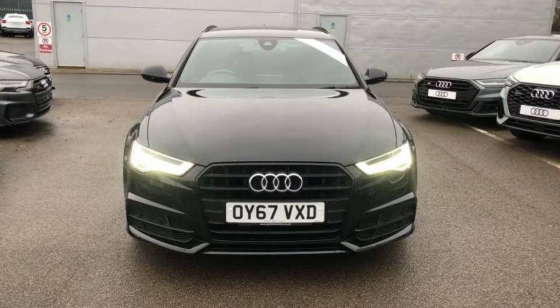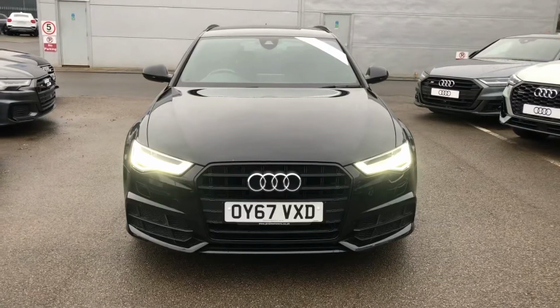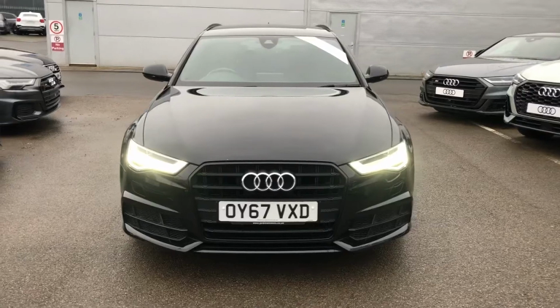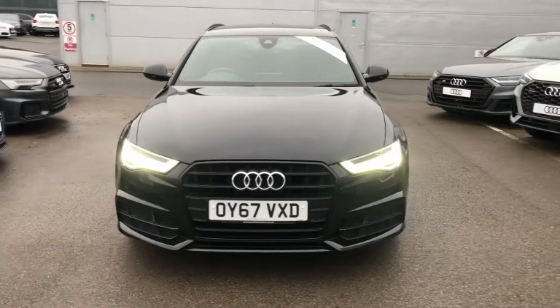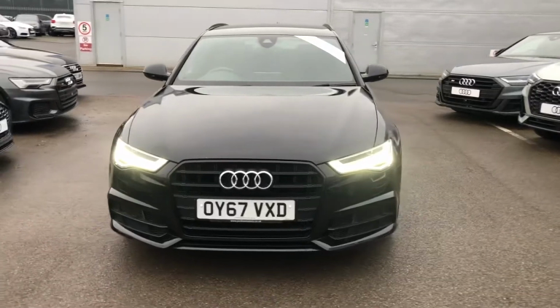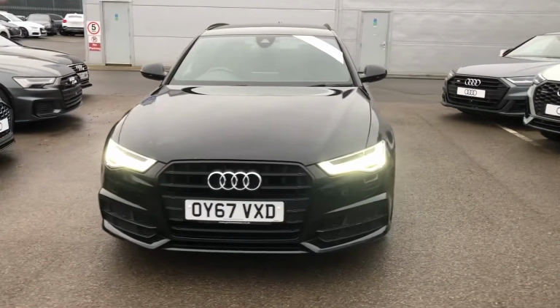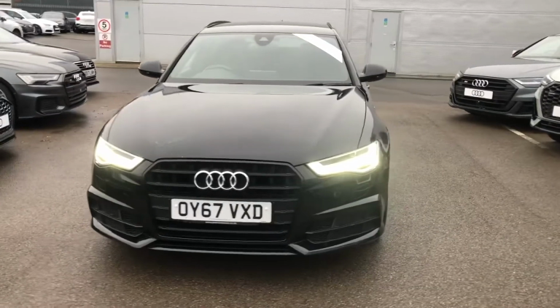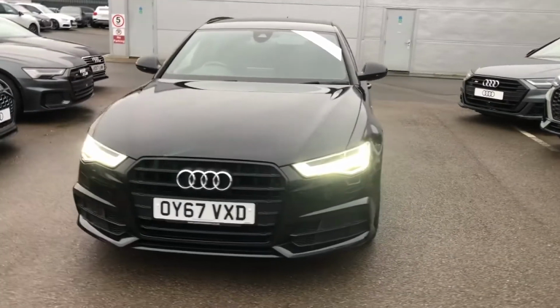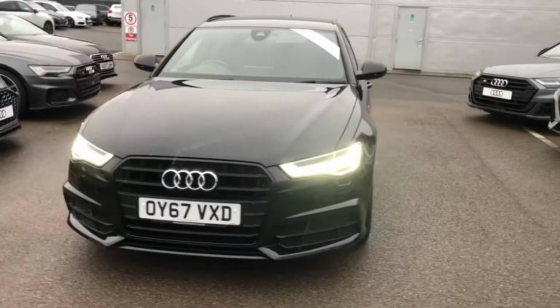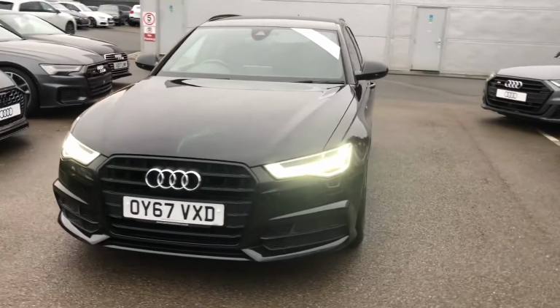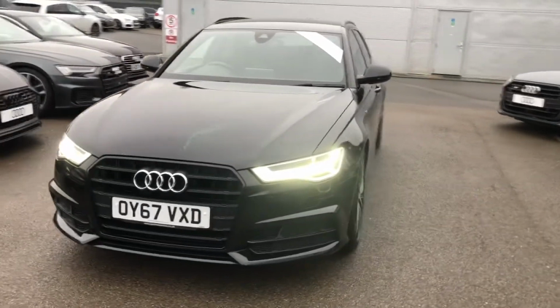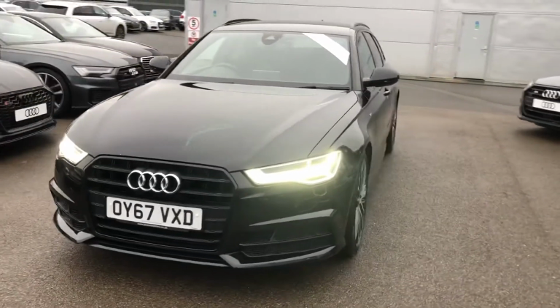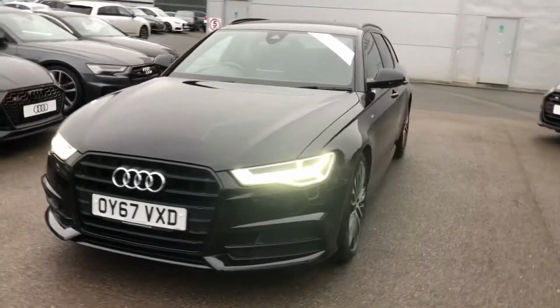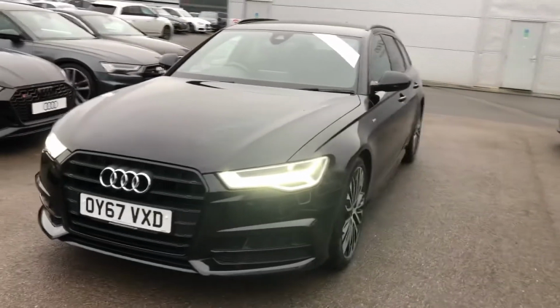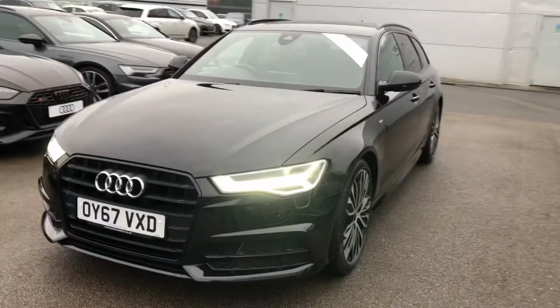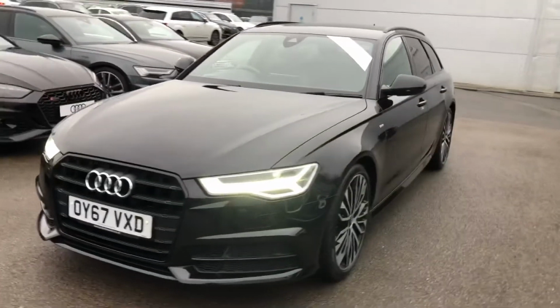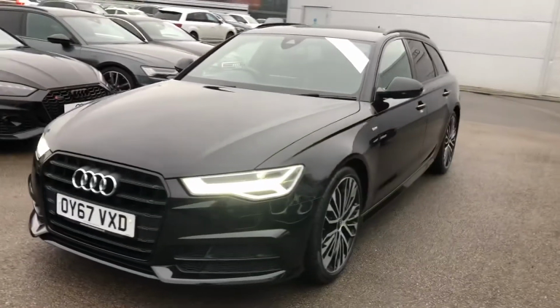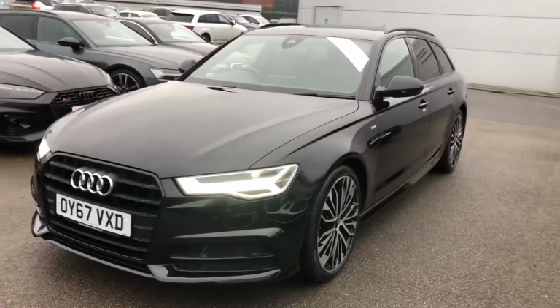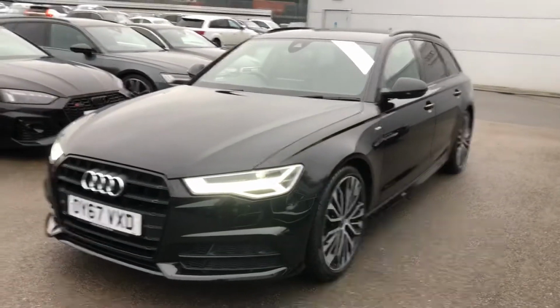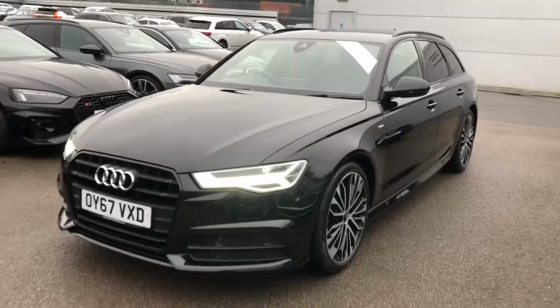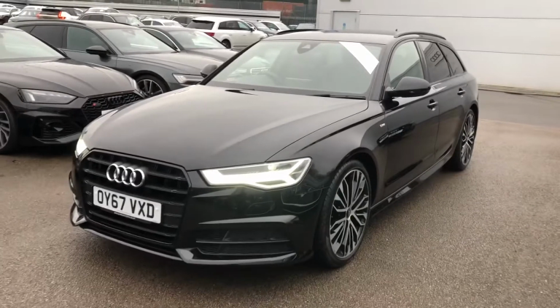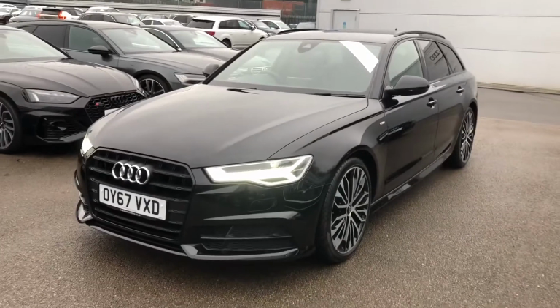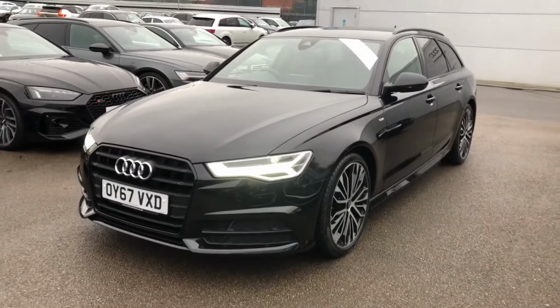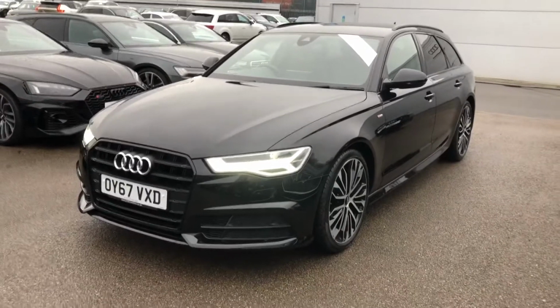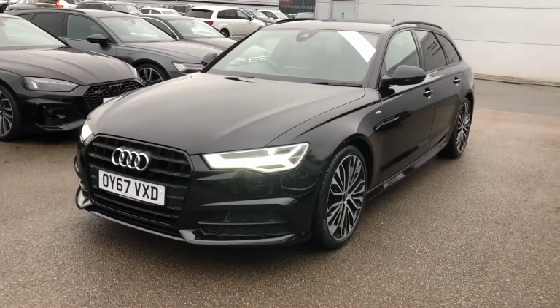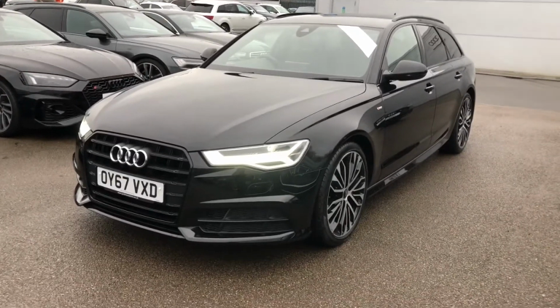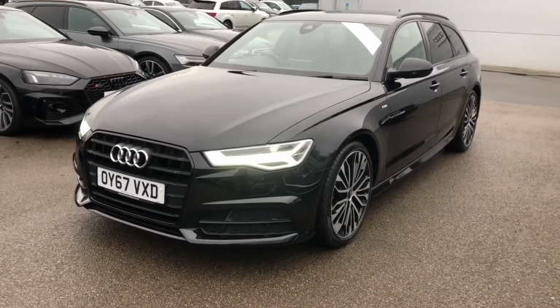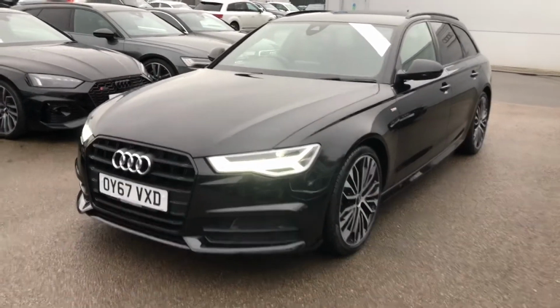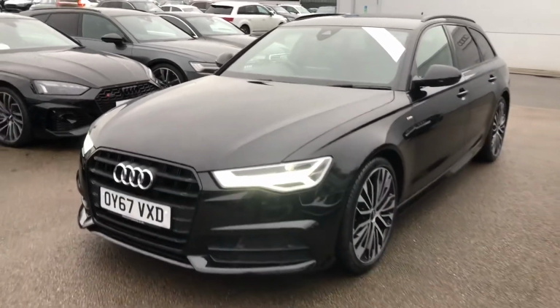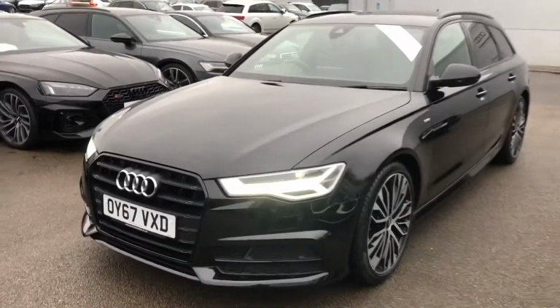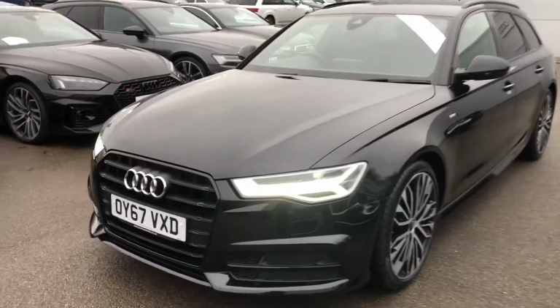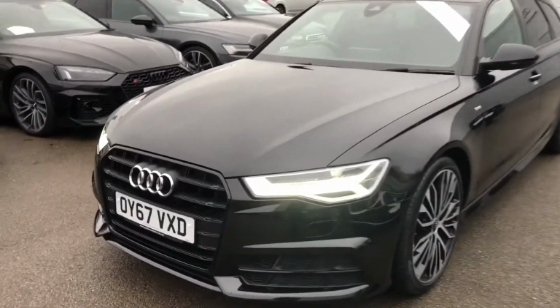Hi everyone and welcome to Crew Audi. Today I'm going to take you around this stunning approved used Audi A6 Advanced Black Edition in Mythos Black.